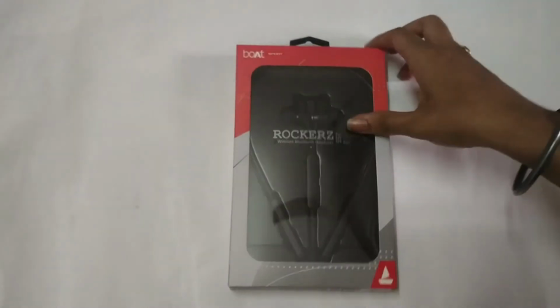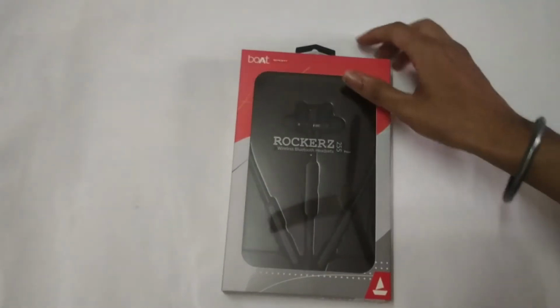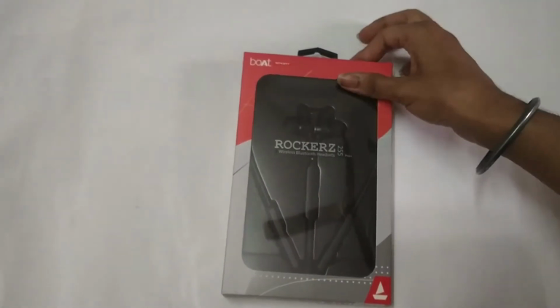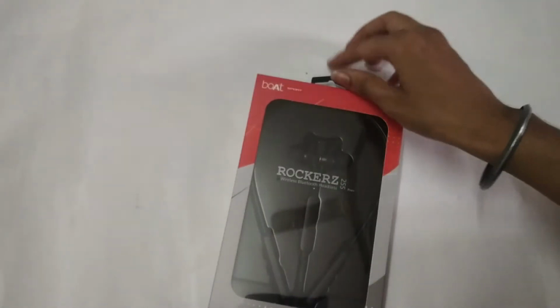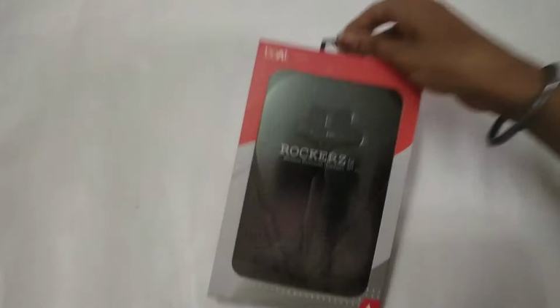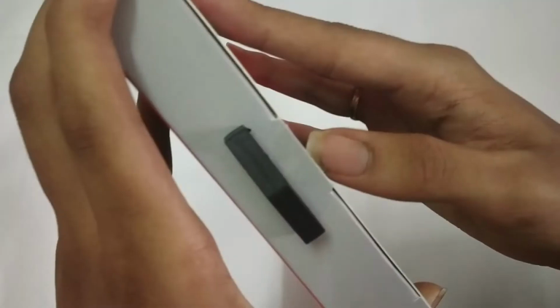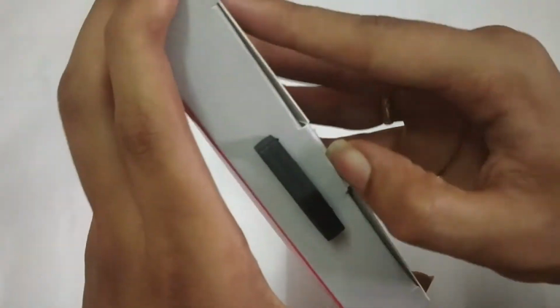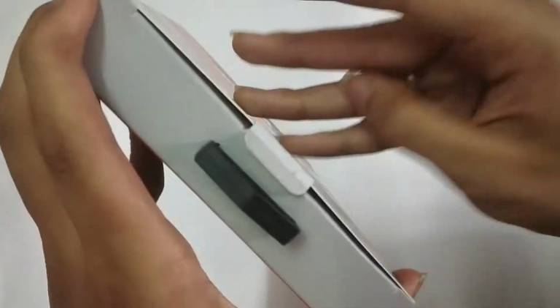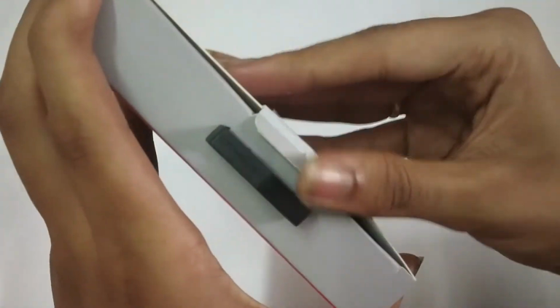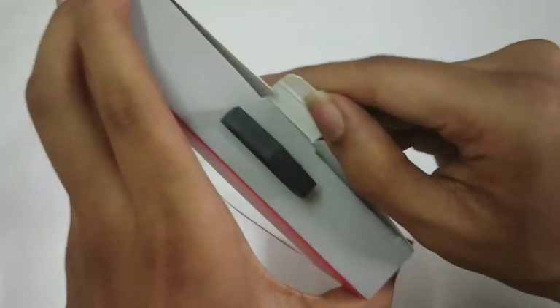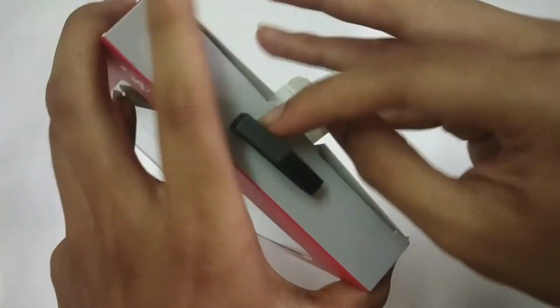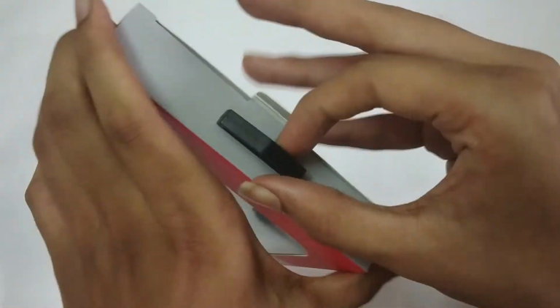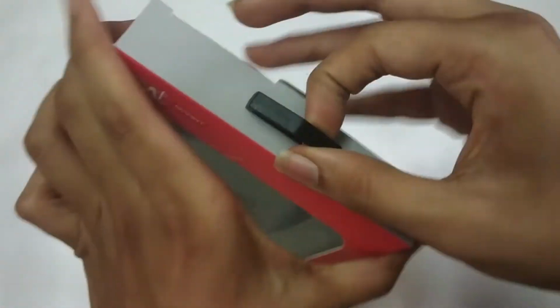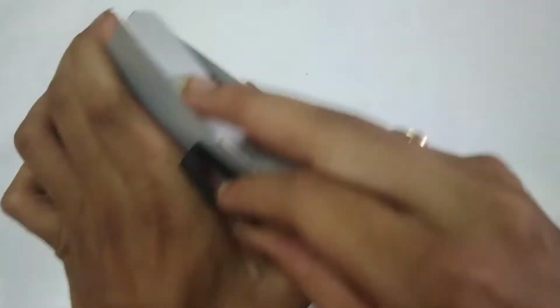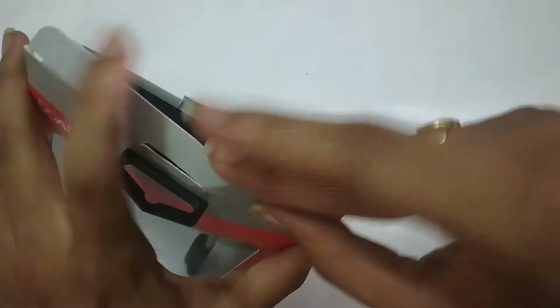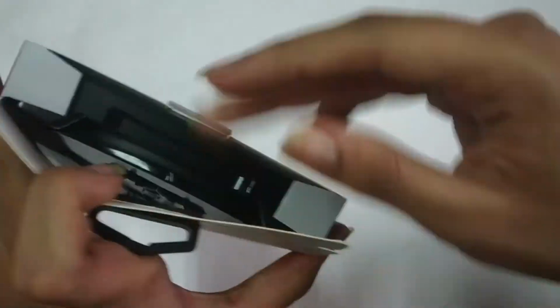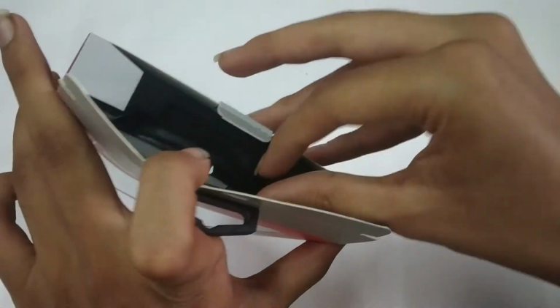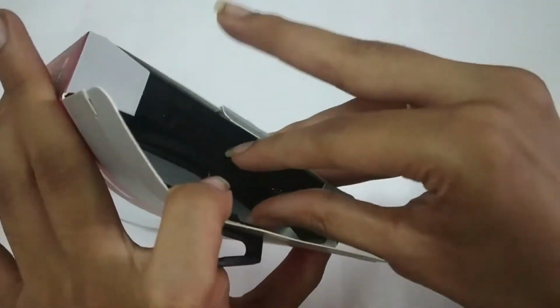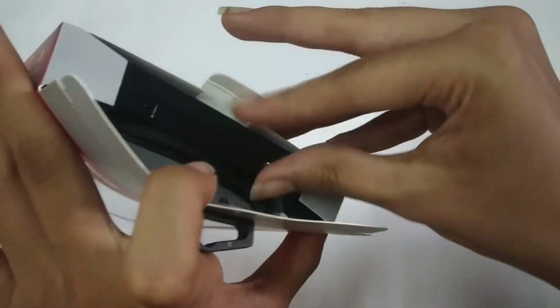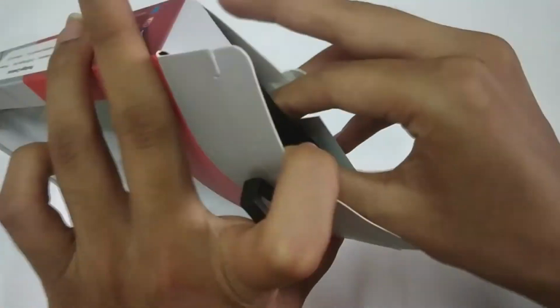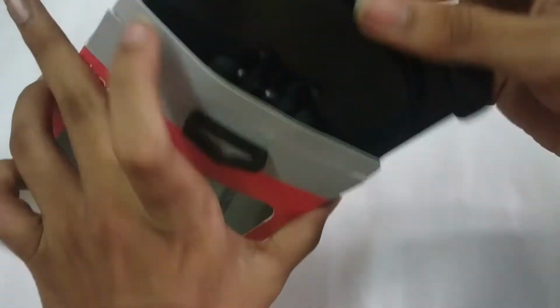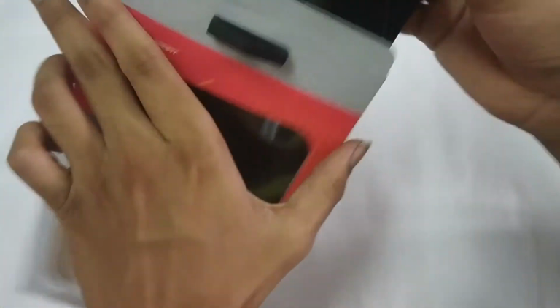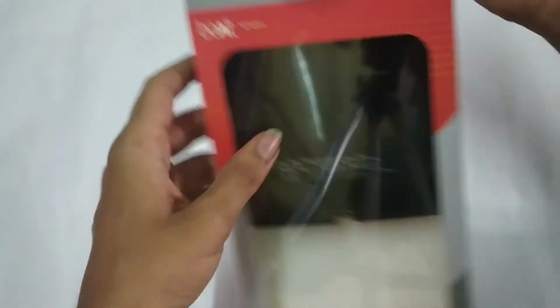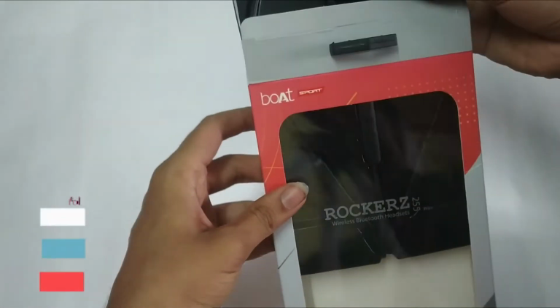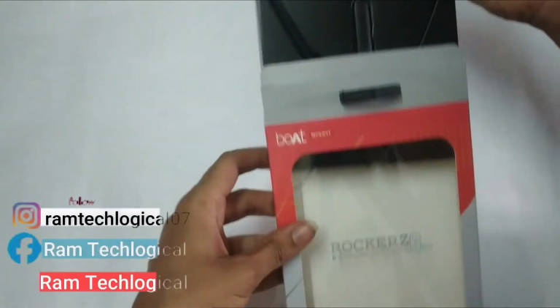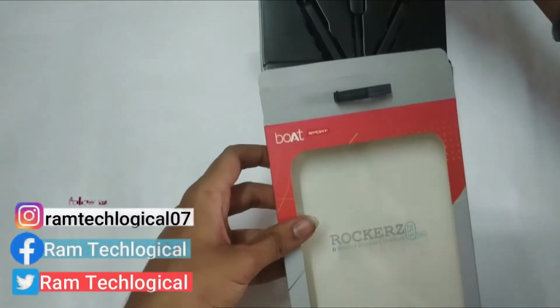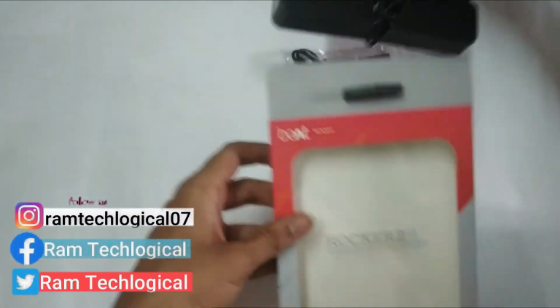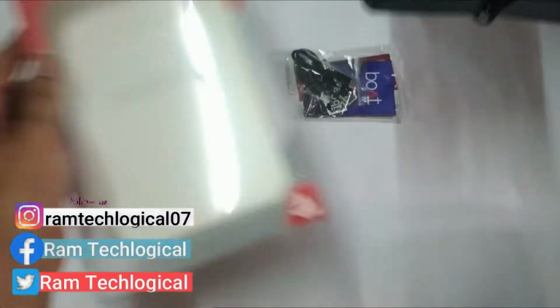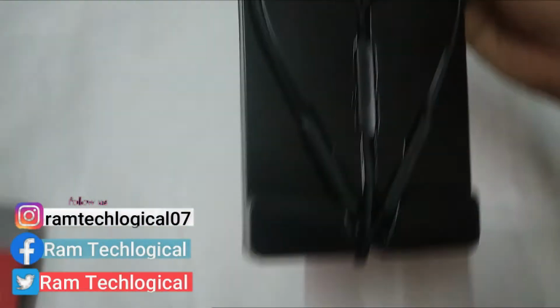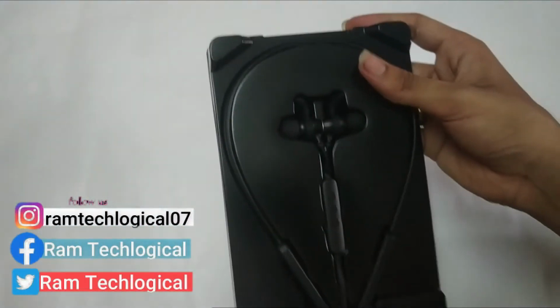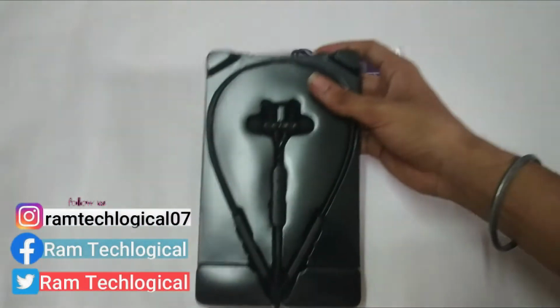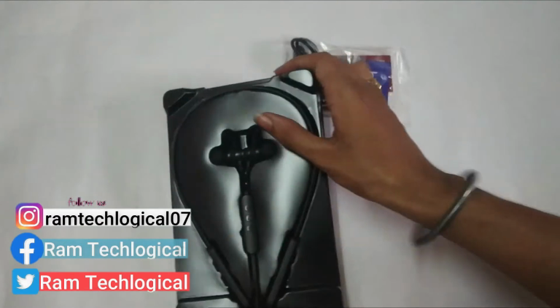Let's open the box. Here are the earphones inside.